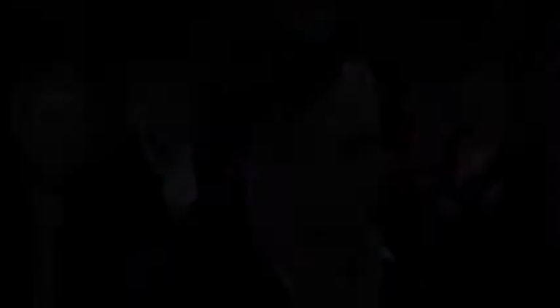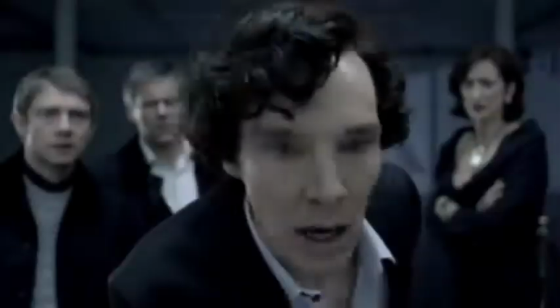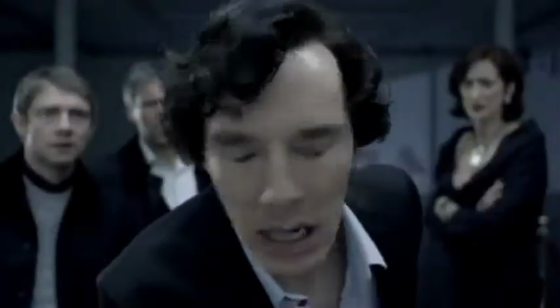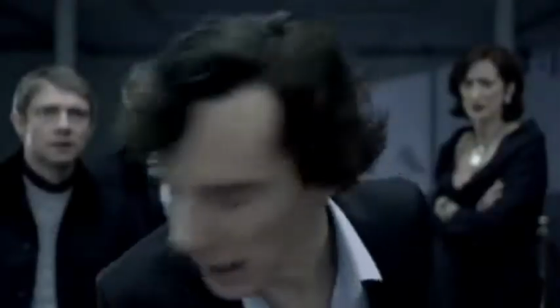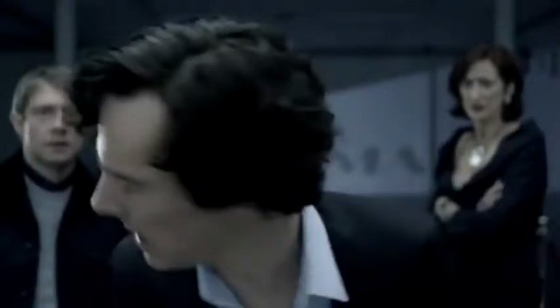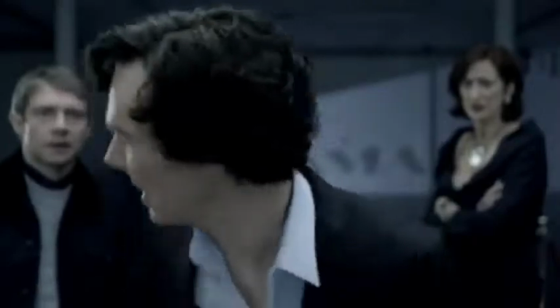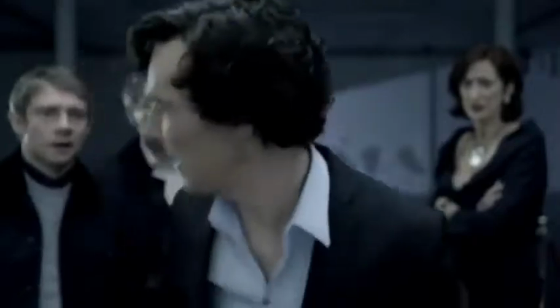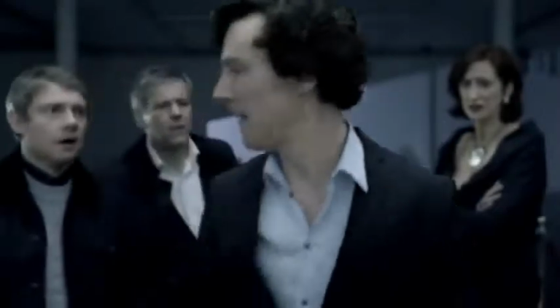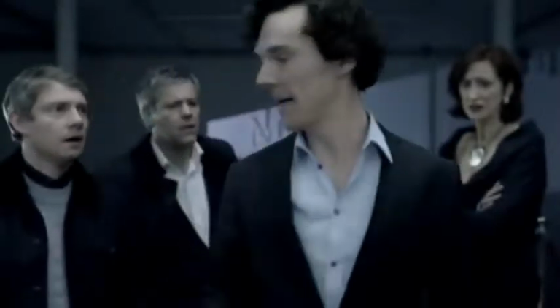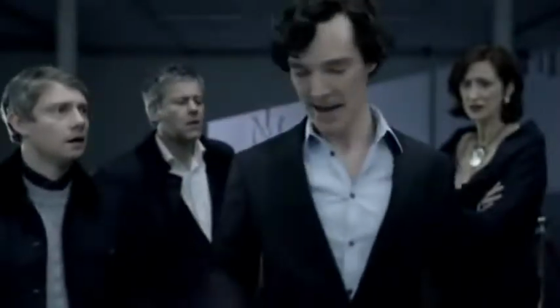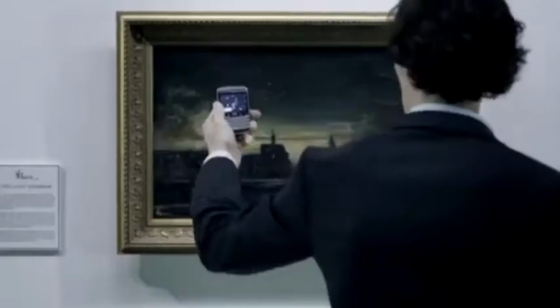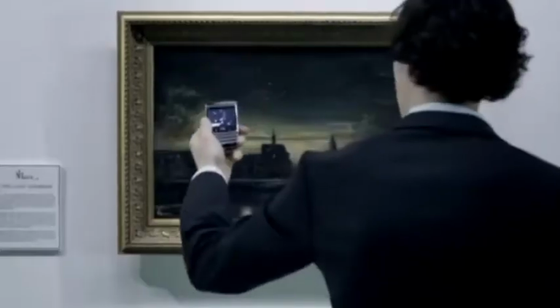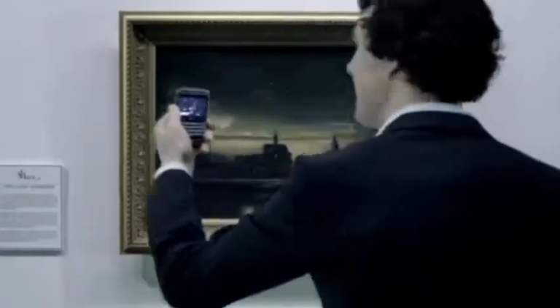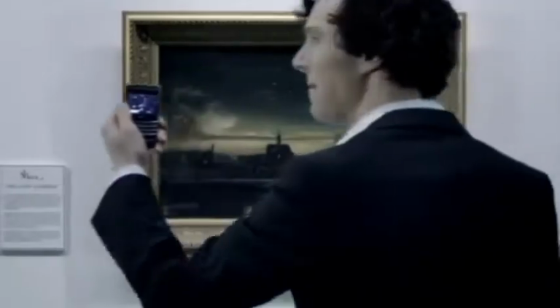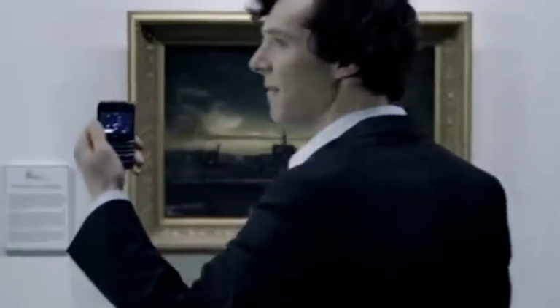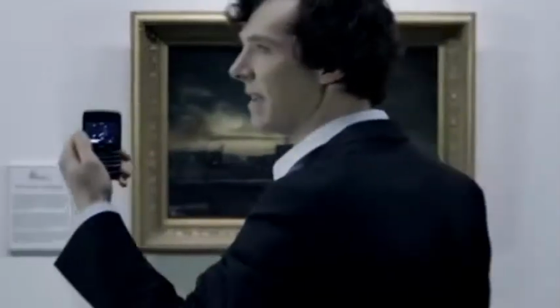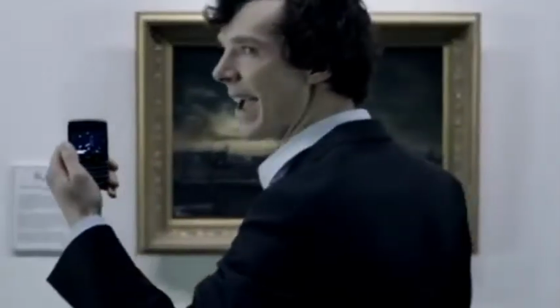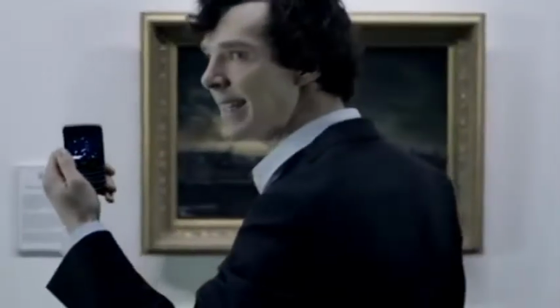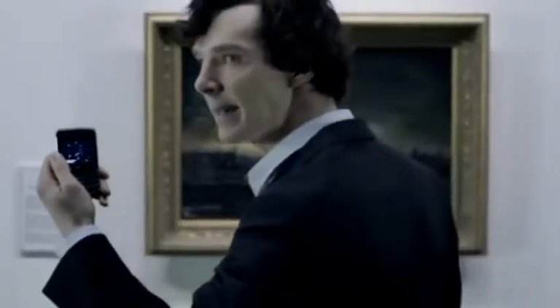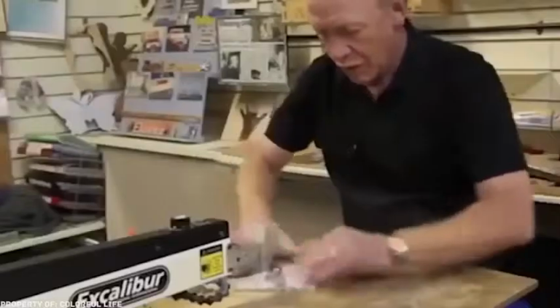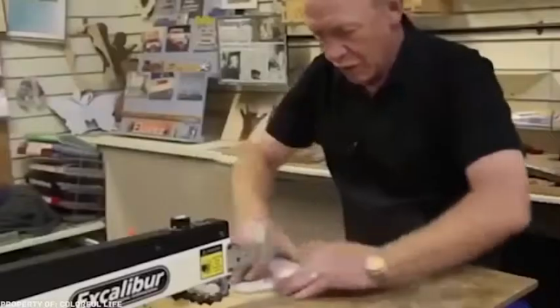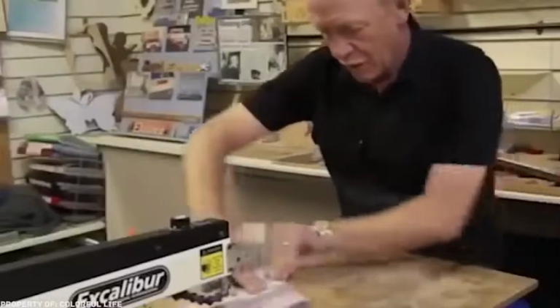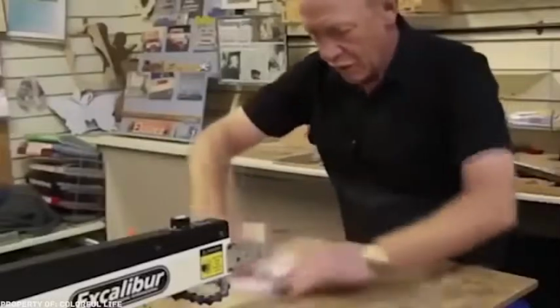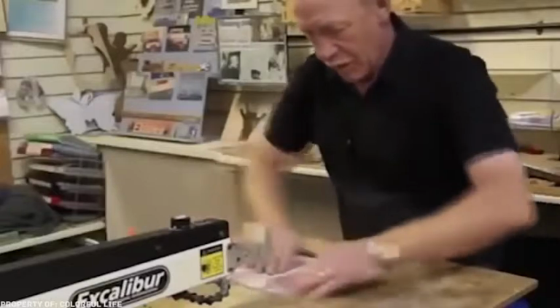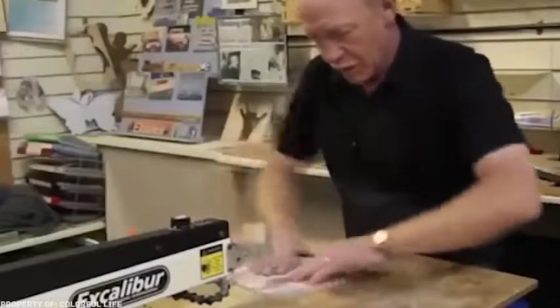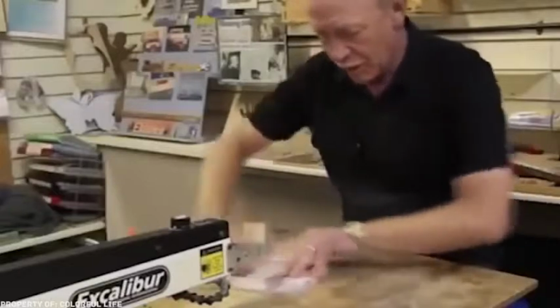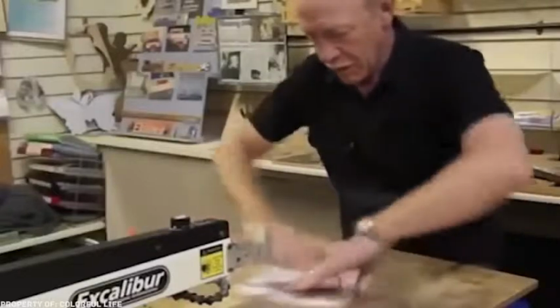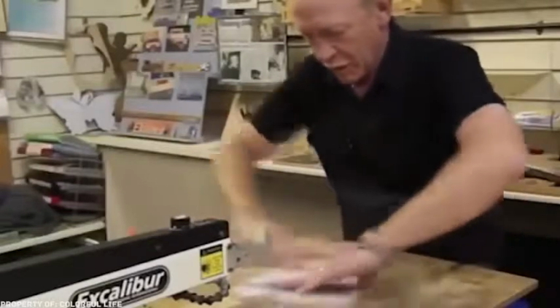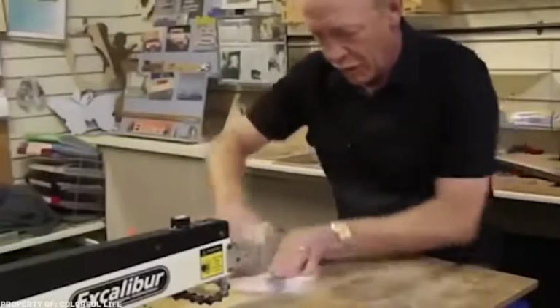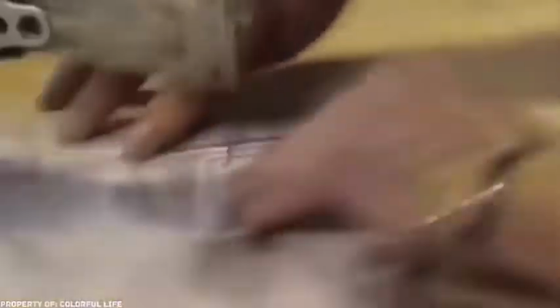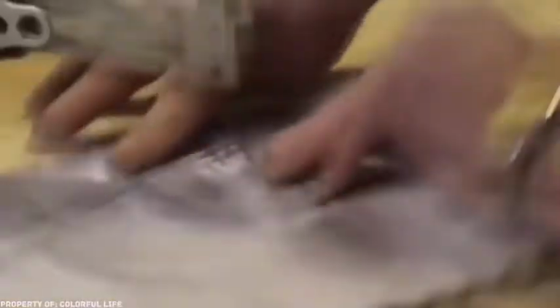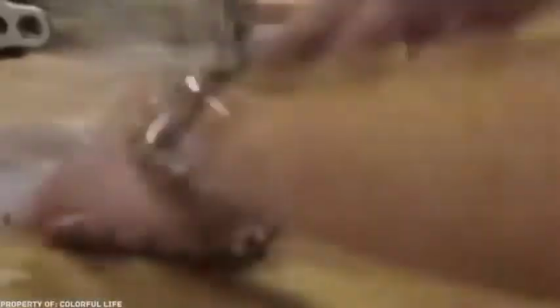Some might need a whole month to solve a puzzle, especially if it's a big and difficult painting. But making a puzzle is actually a matter of seconds — see it for yourself.